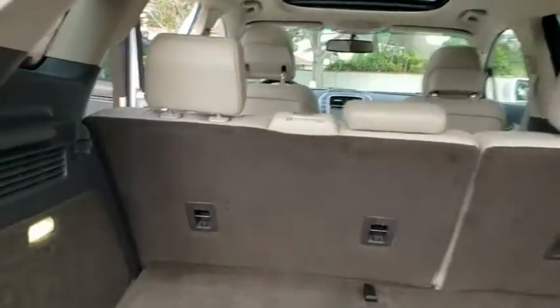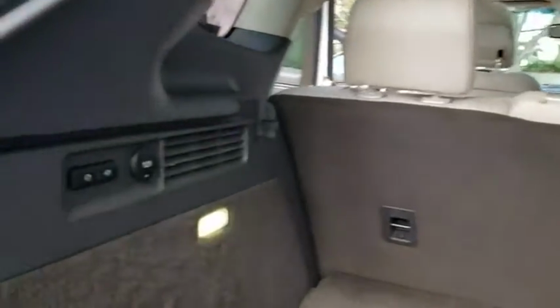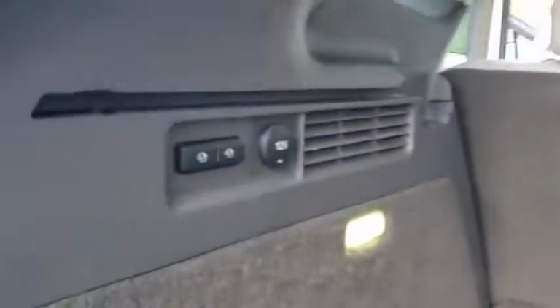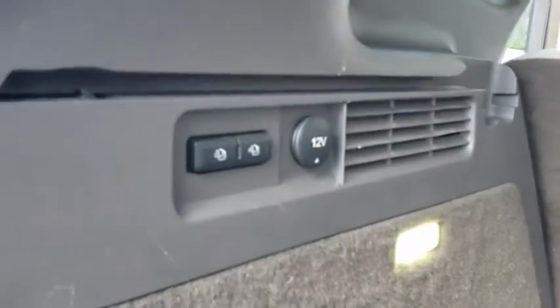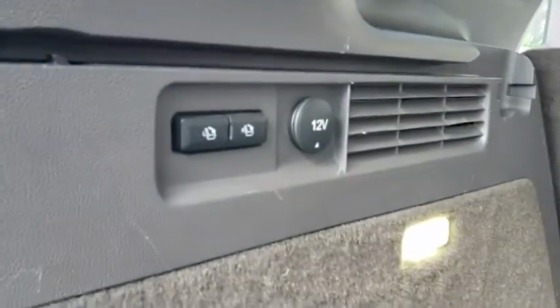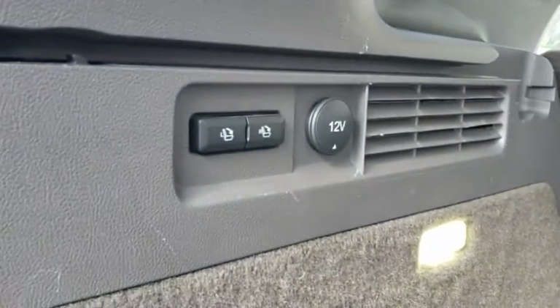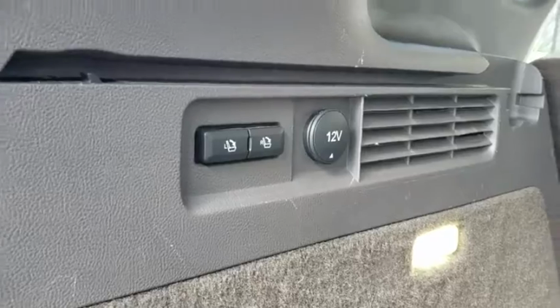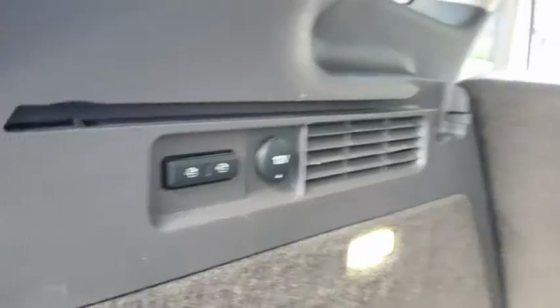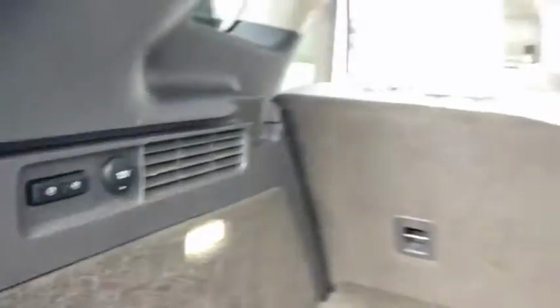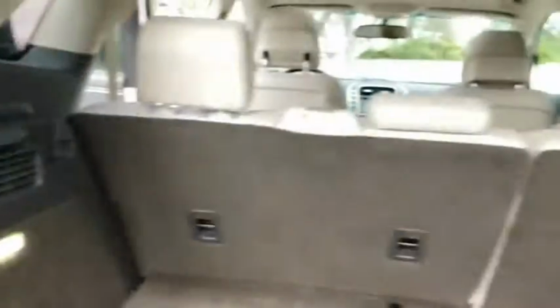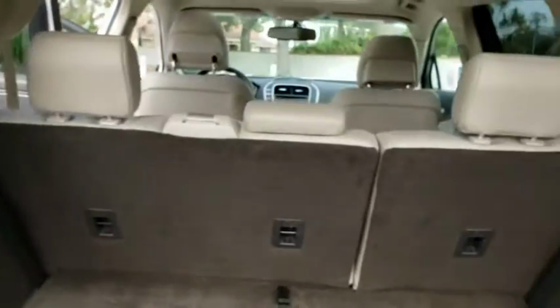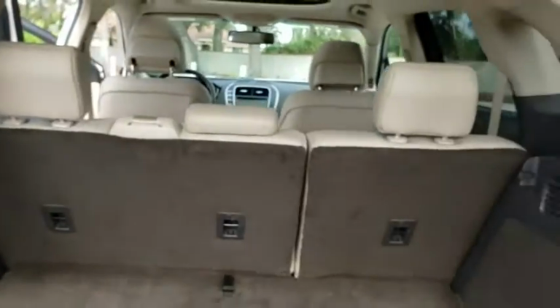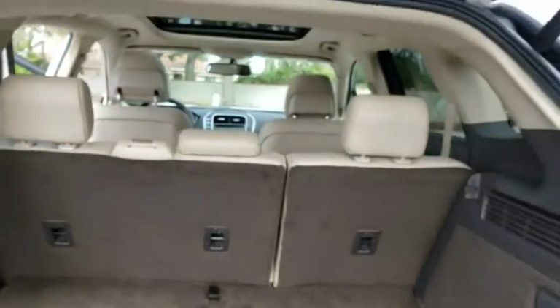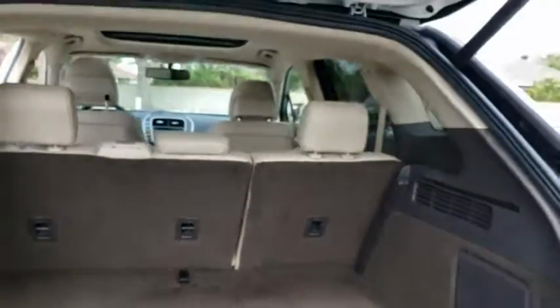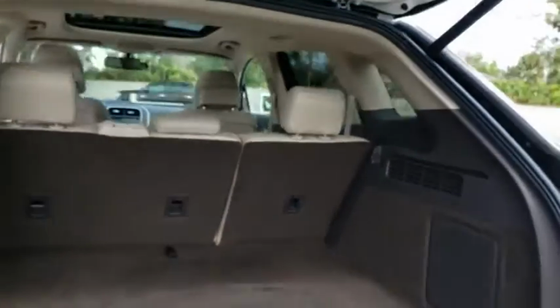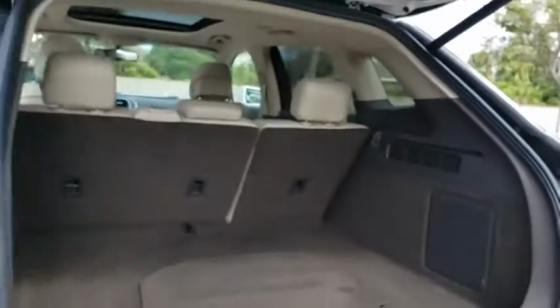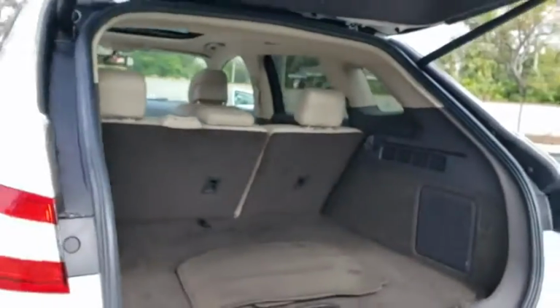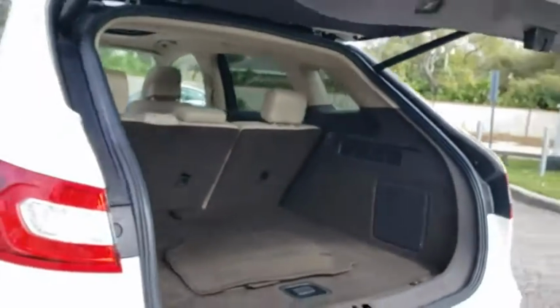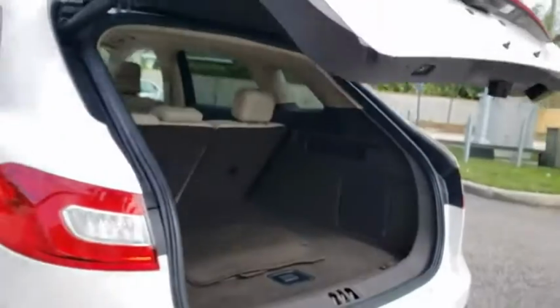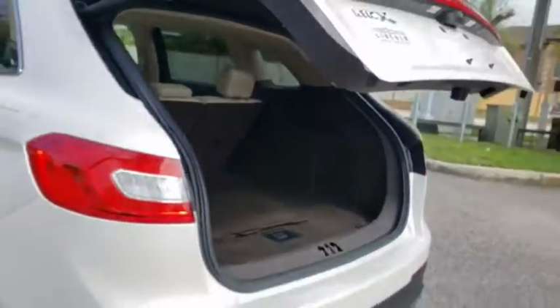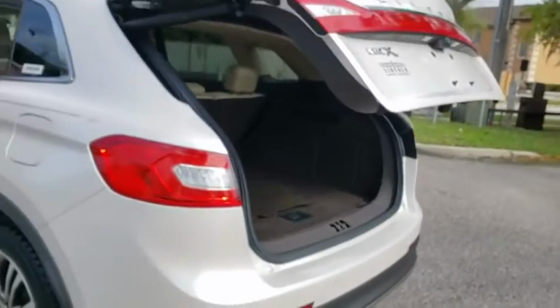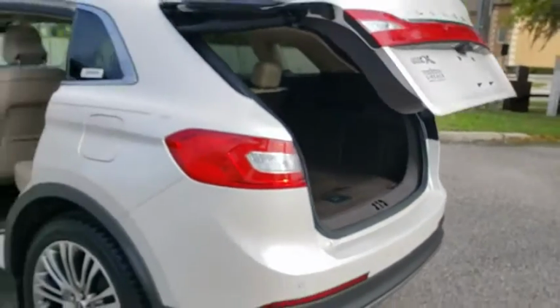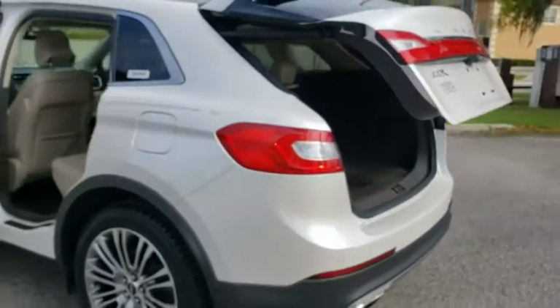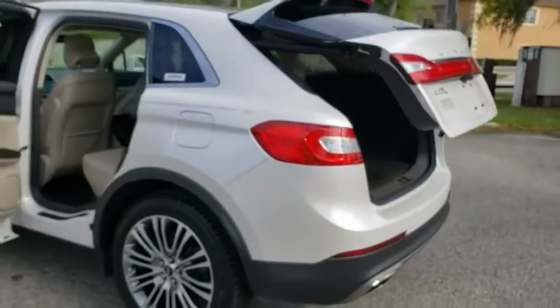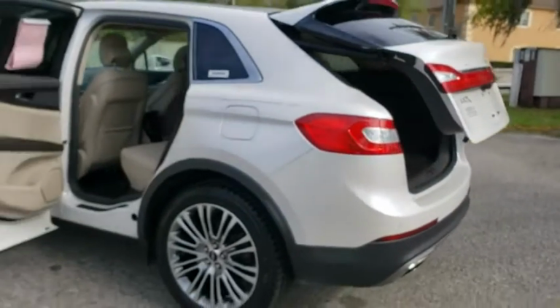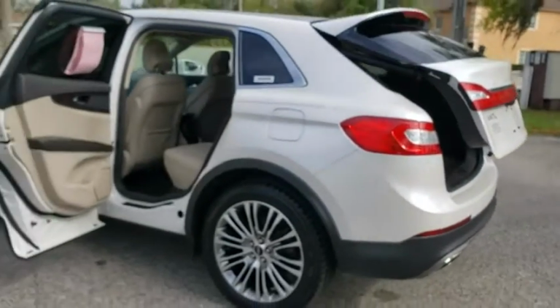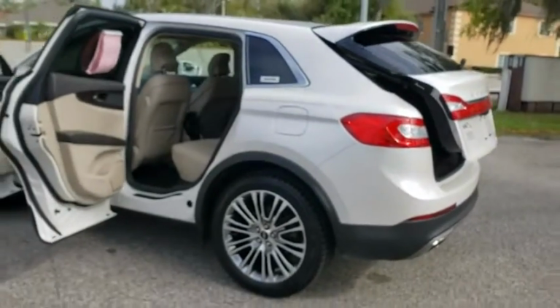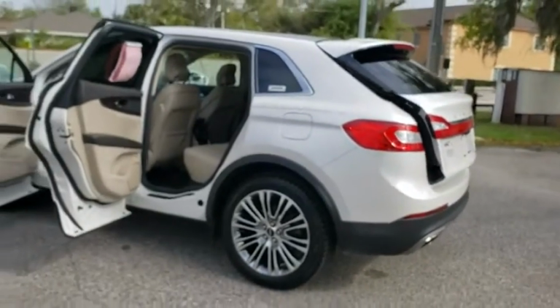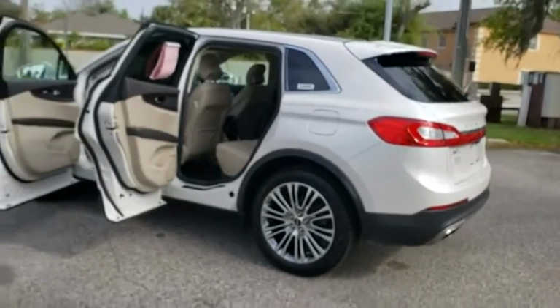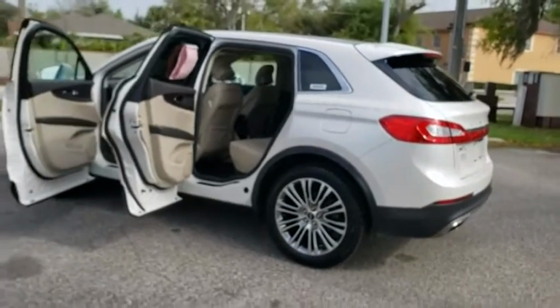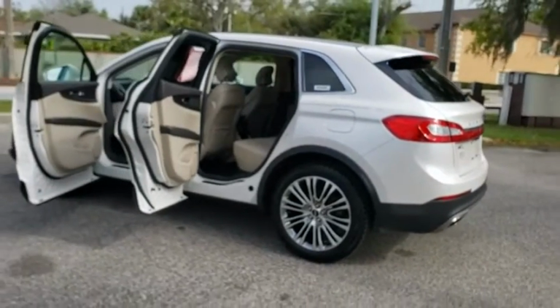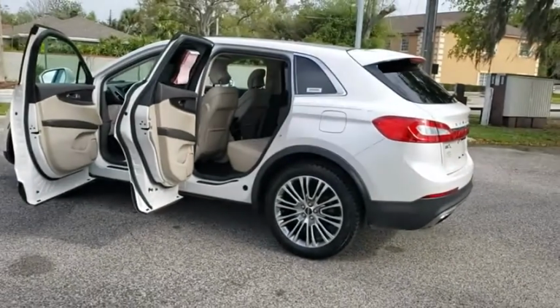Backup camera, remote engine start, navigation system, traction control, stability control, steering wheel audio controls, keyless entry, power liftgate, power passenger seat, anti-lock braking system.